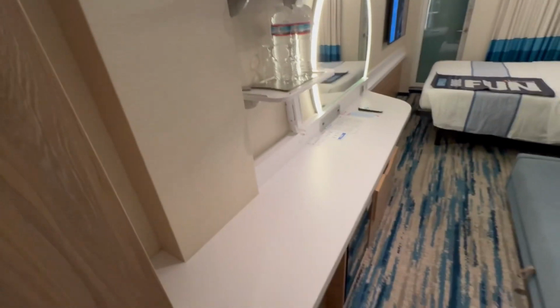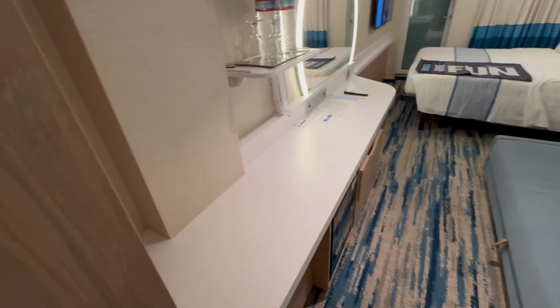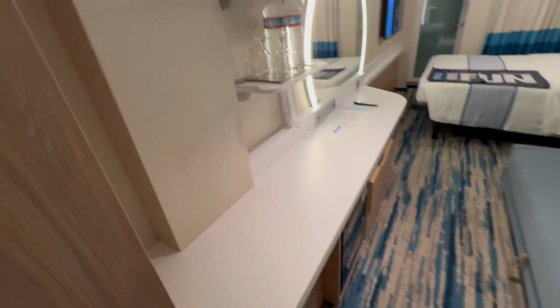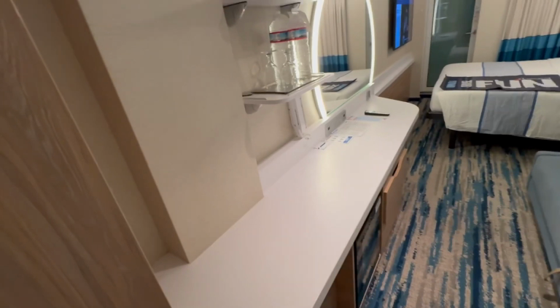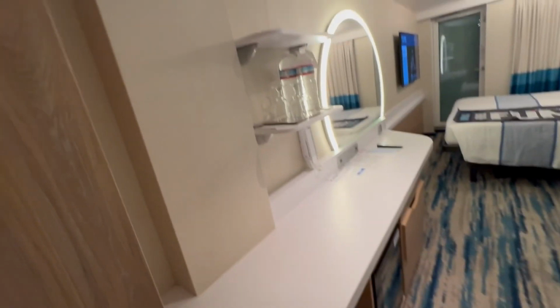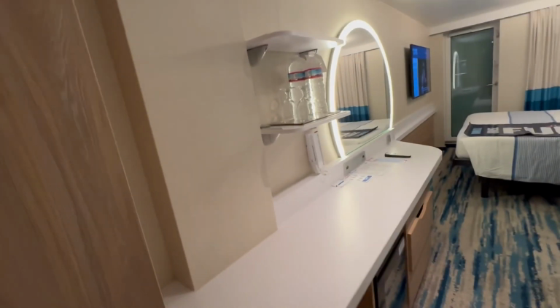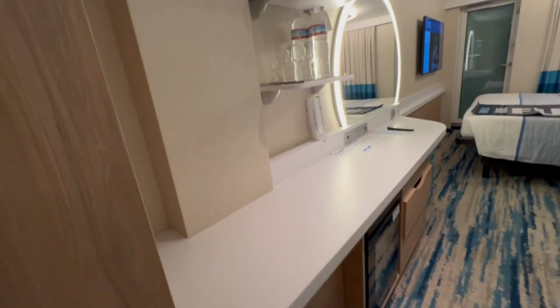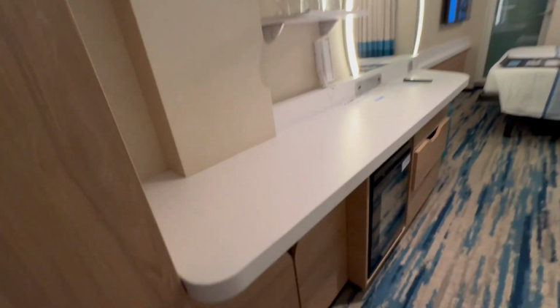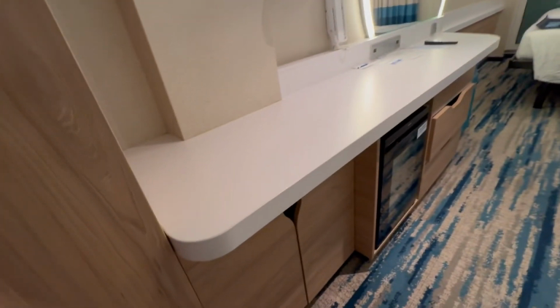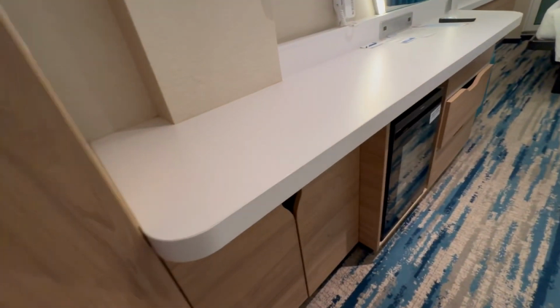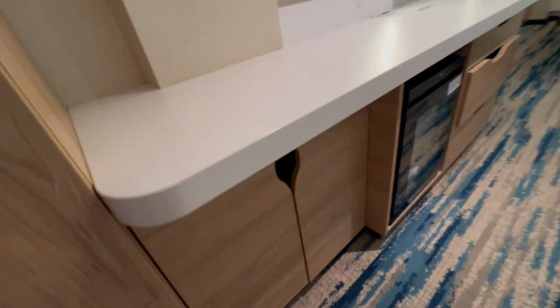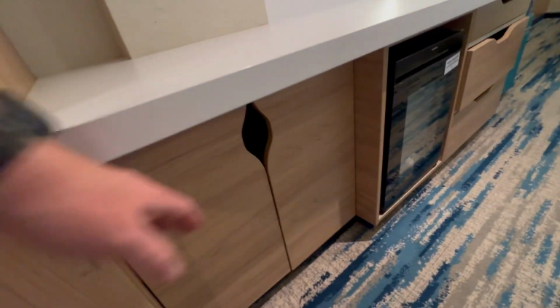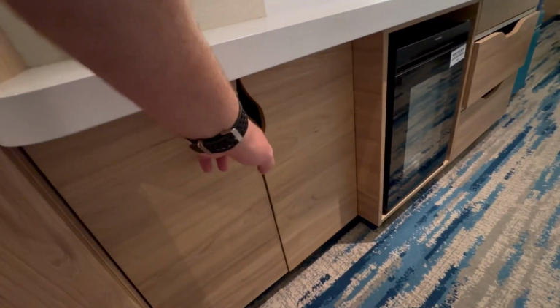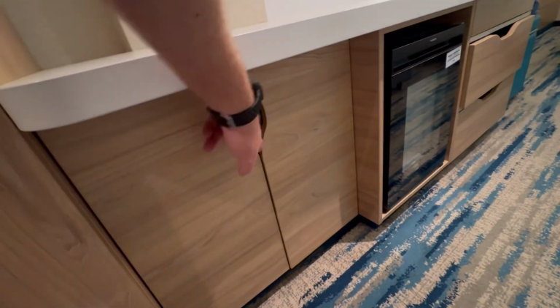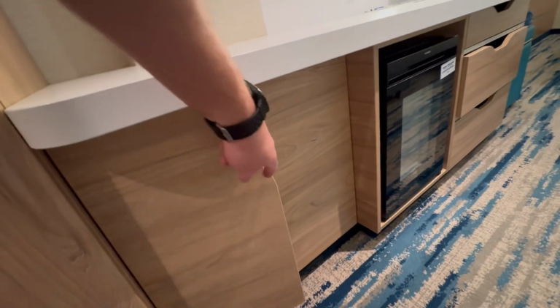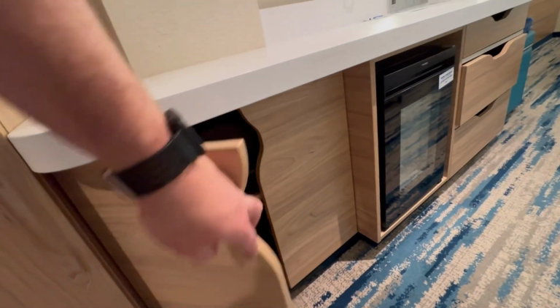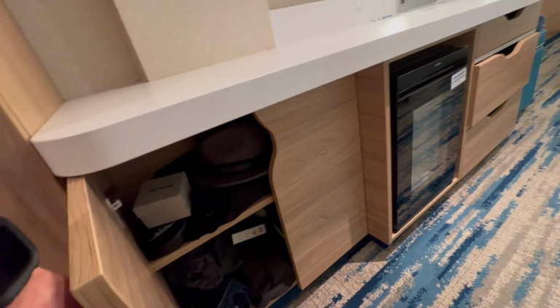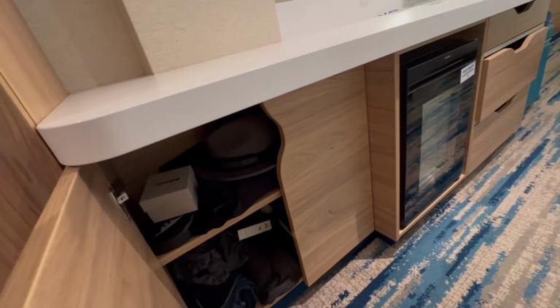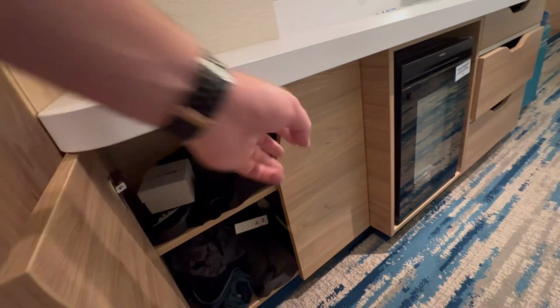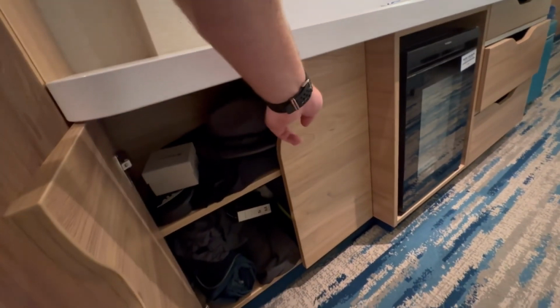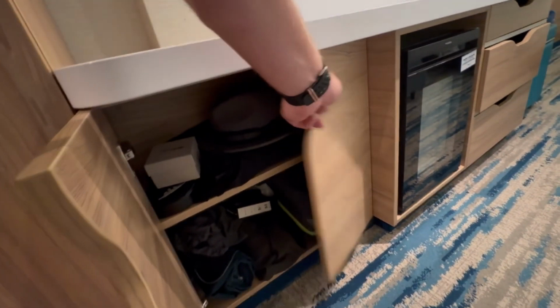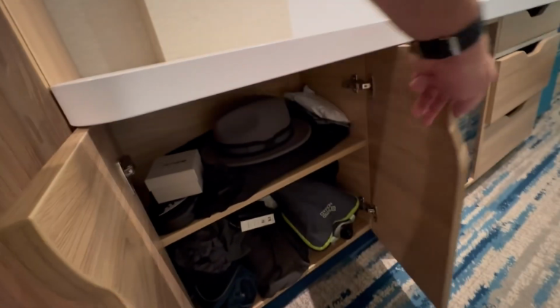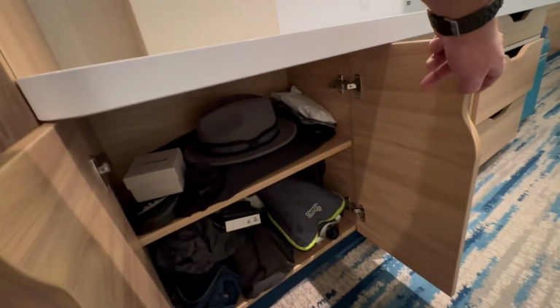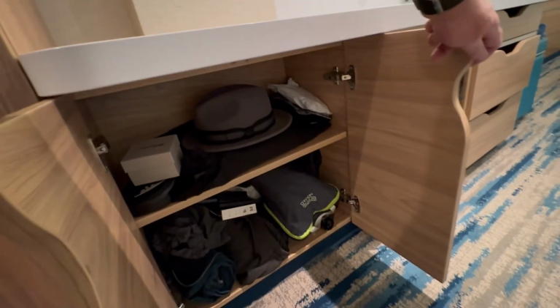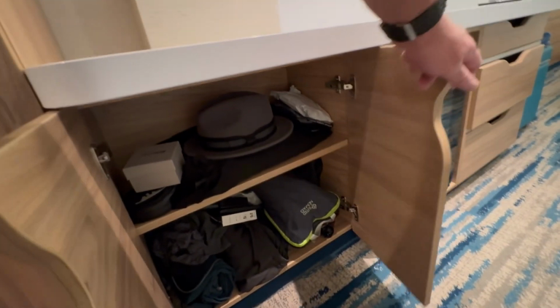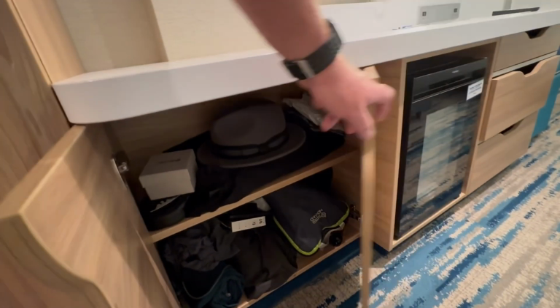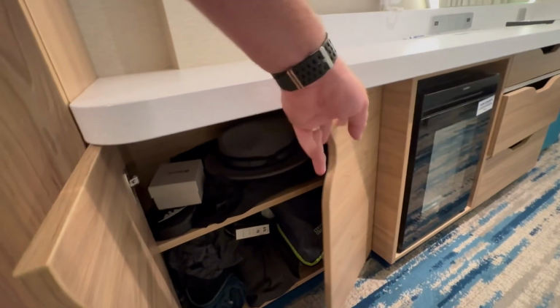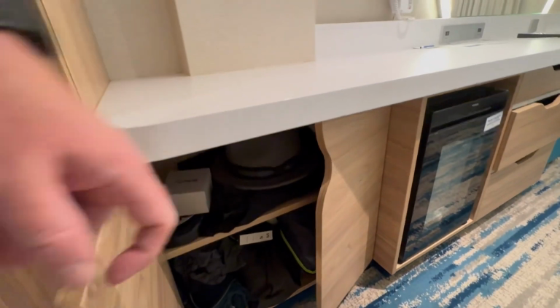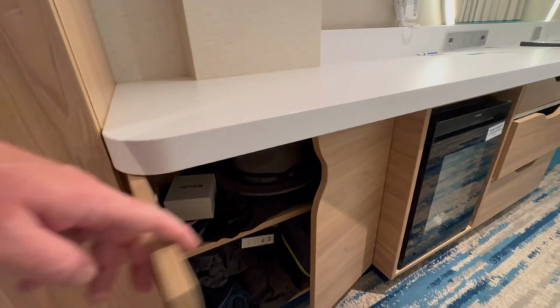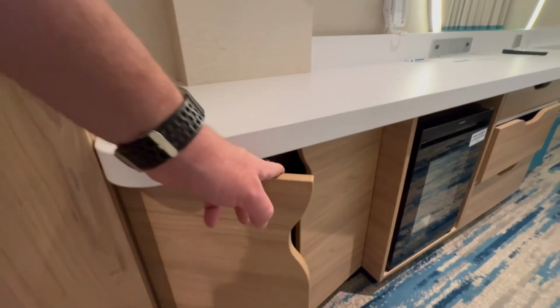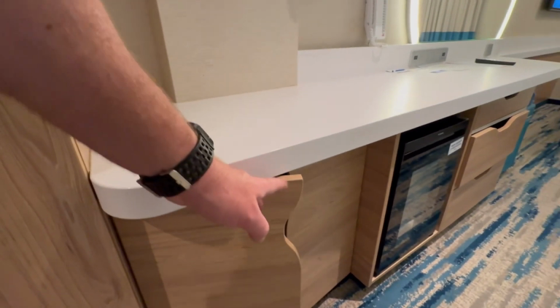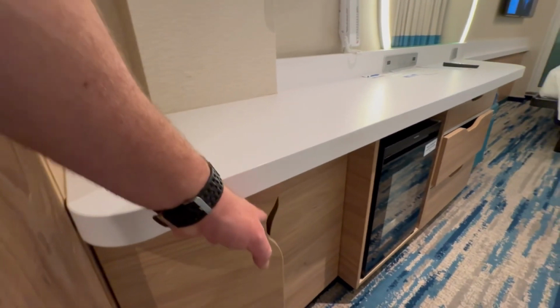One cabinet in this cove balcony that they have that not all balconies have is this little storage cabinet here with a couple of shelves. I have a bunch of my stuff in there, trying to keep the place as clean as possible for this video.